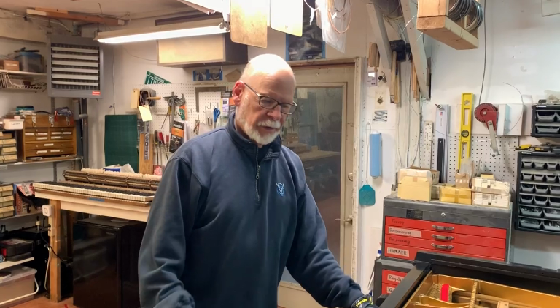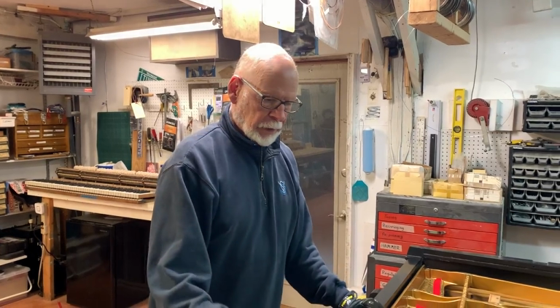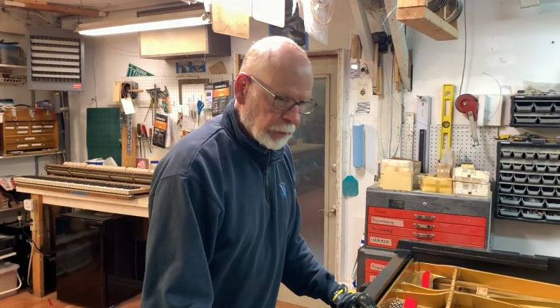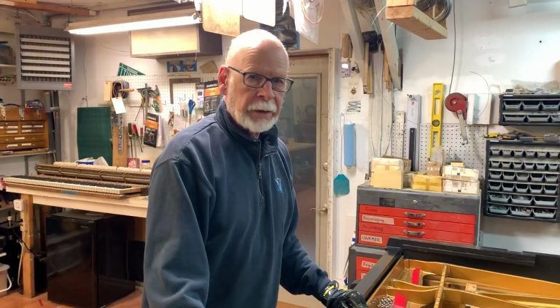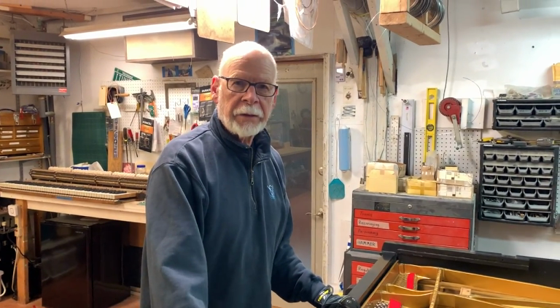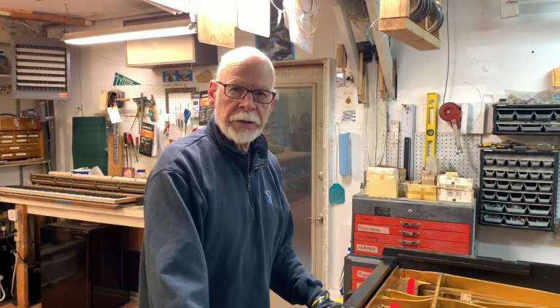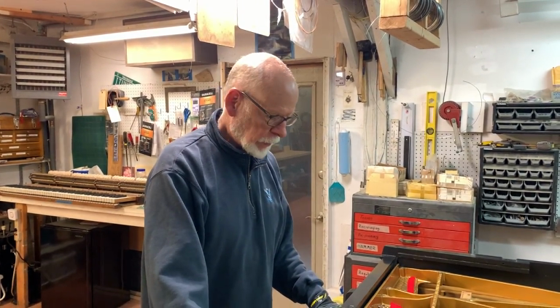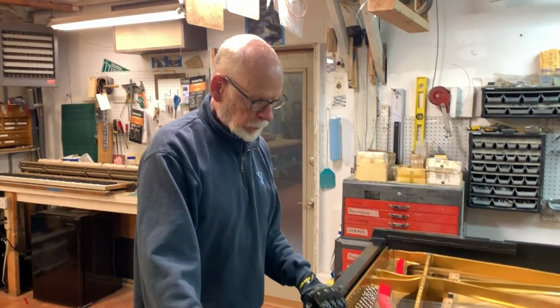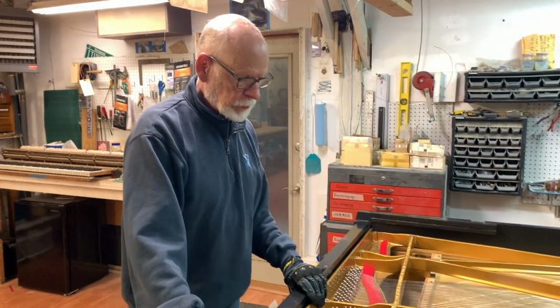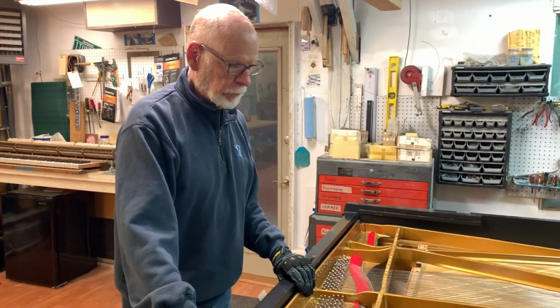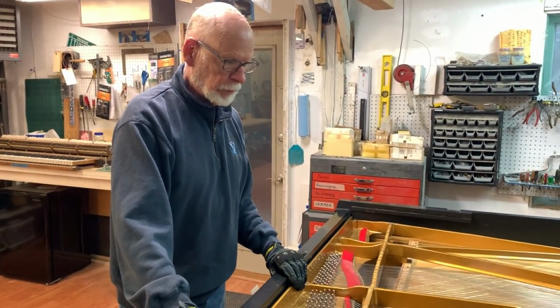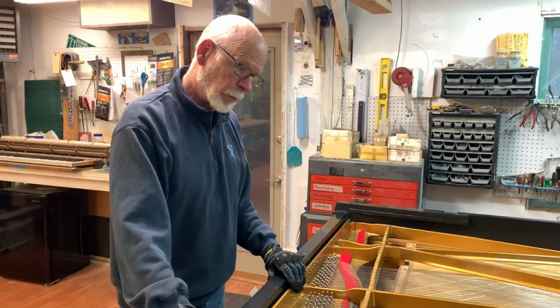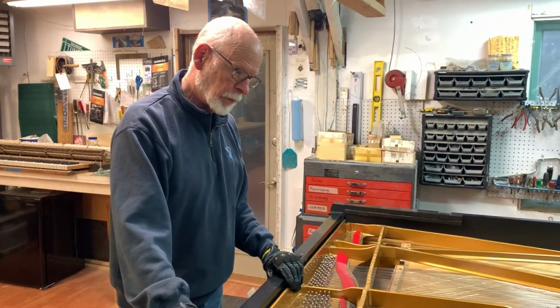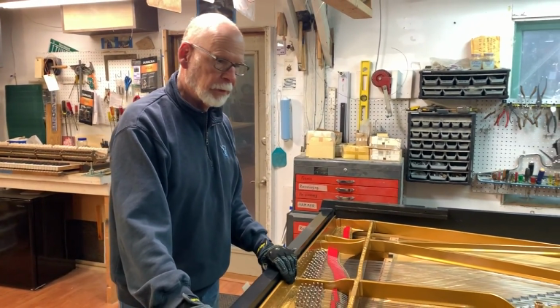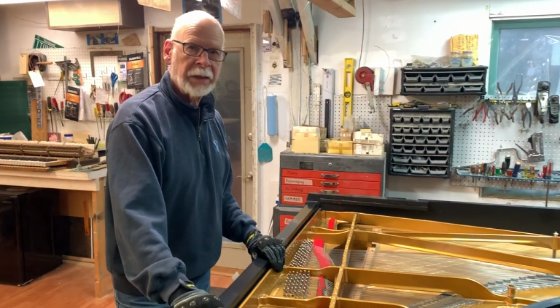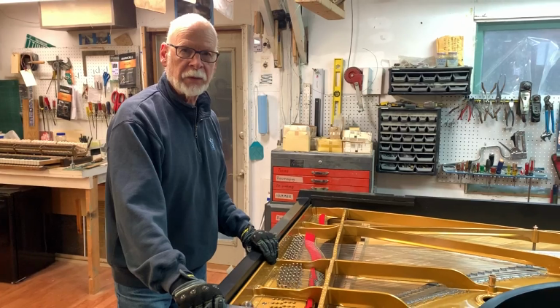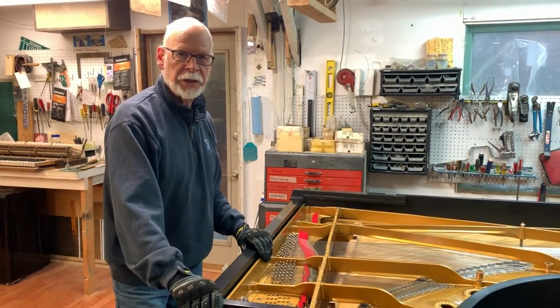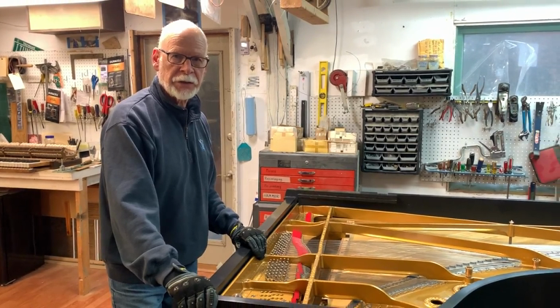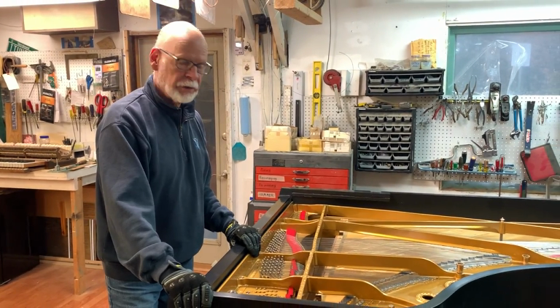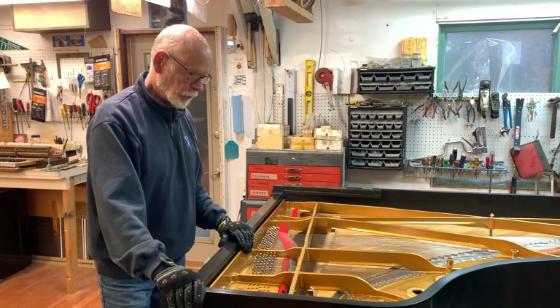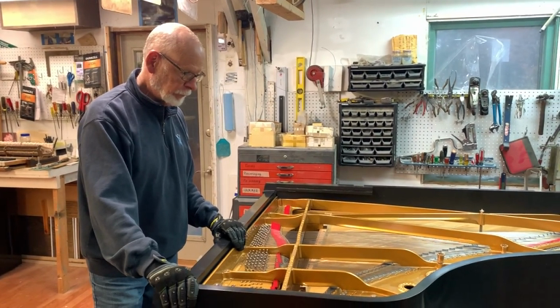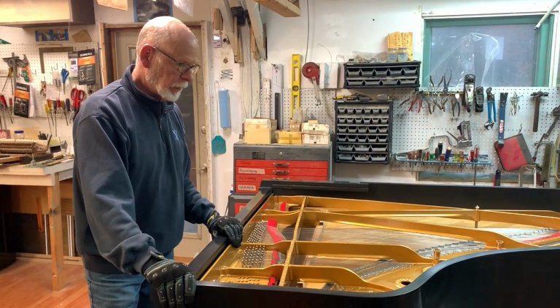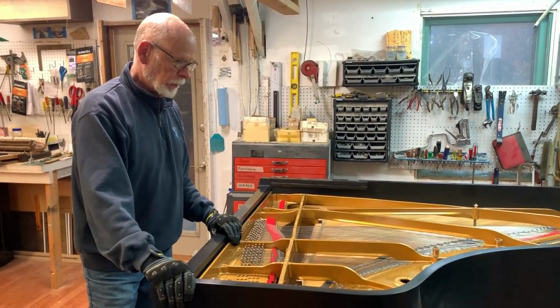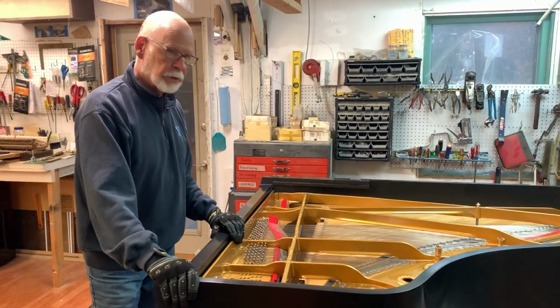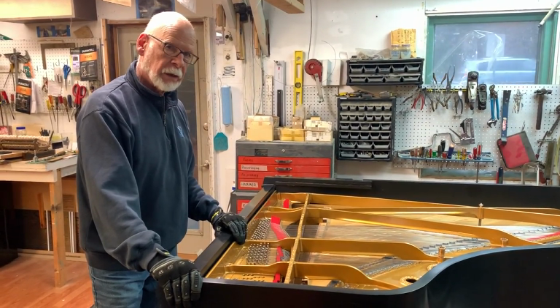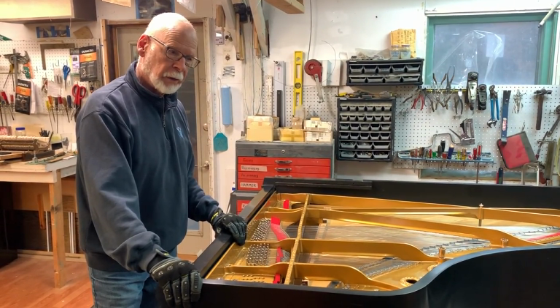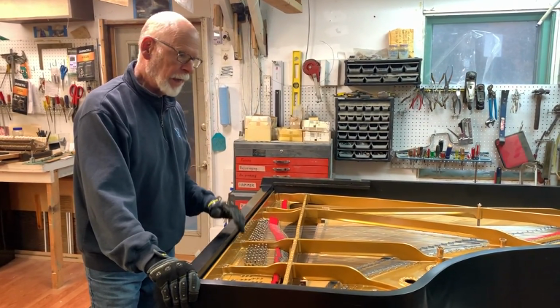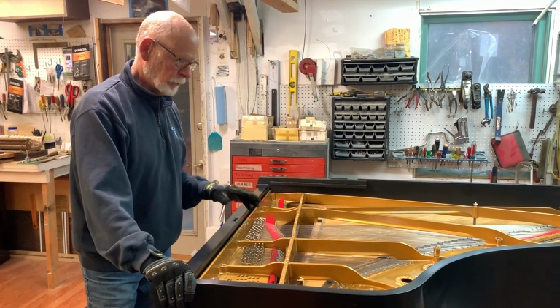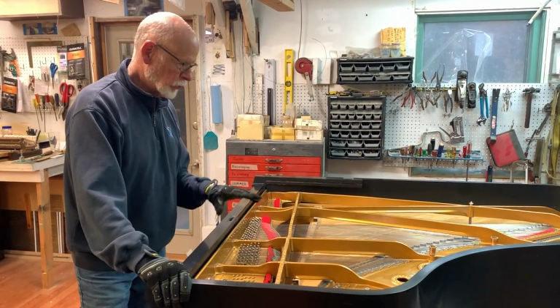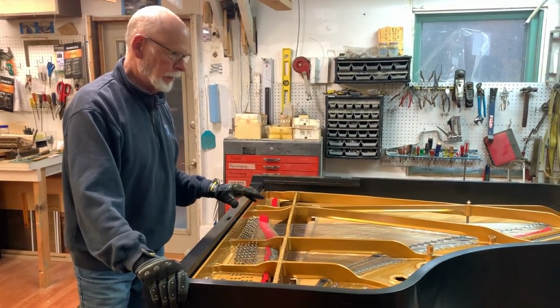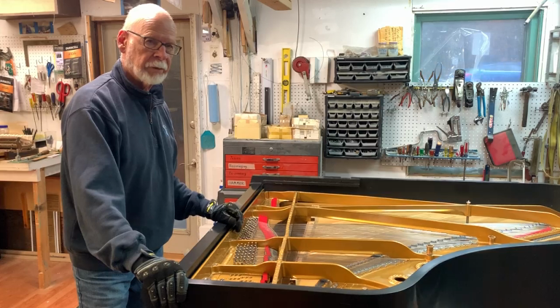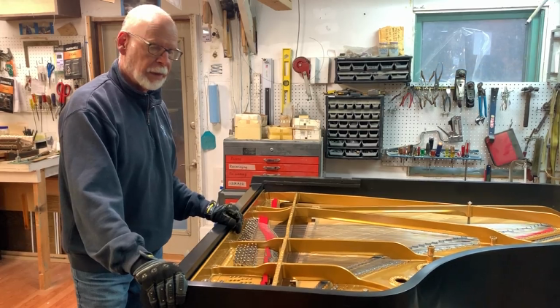Bill and Elaine, this is a glimpse of work that not many people get a chance to see too often, and that is the act of restringing the piano.